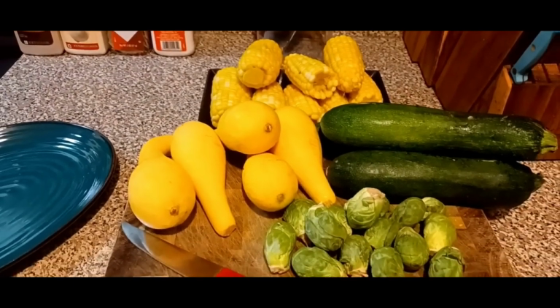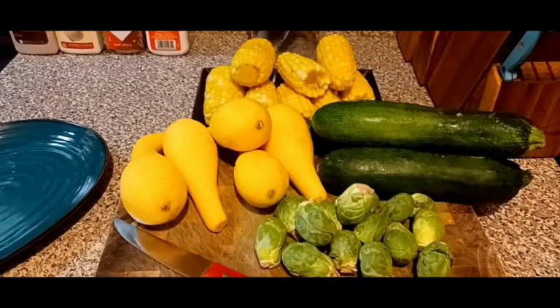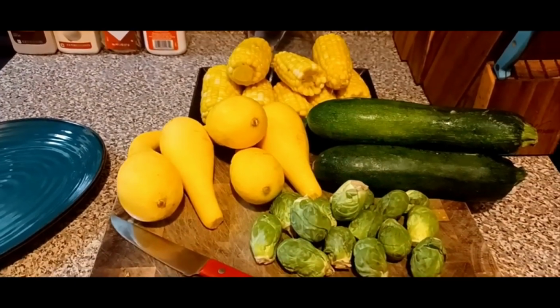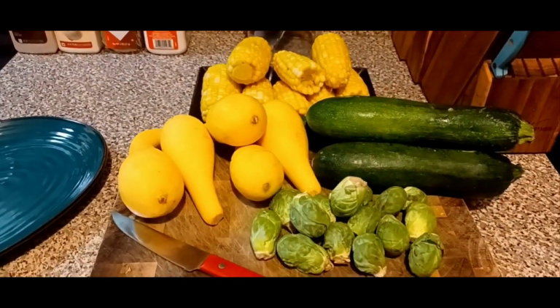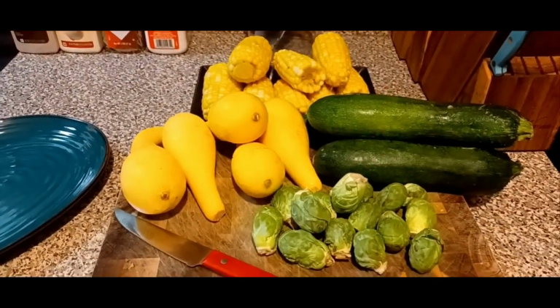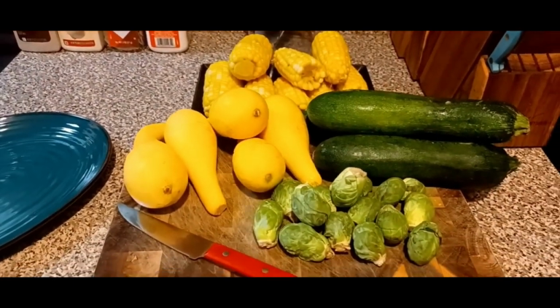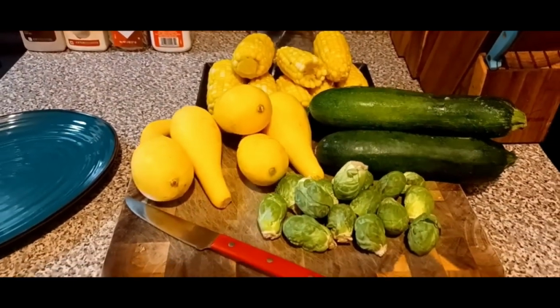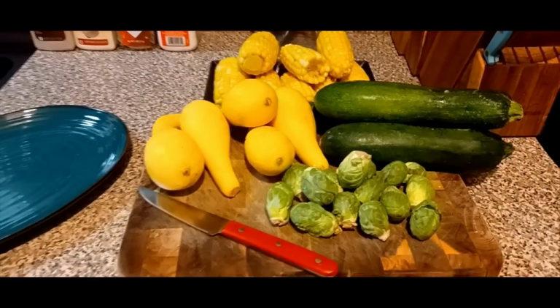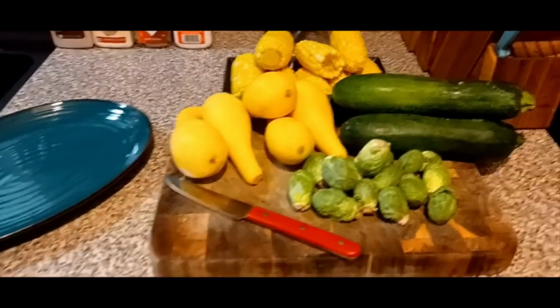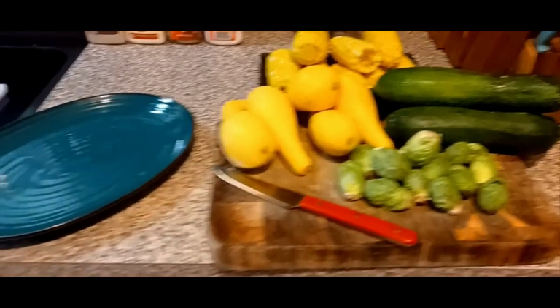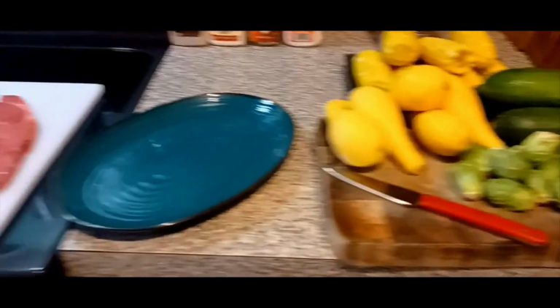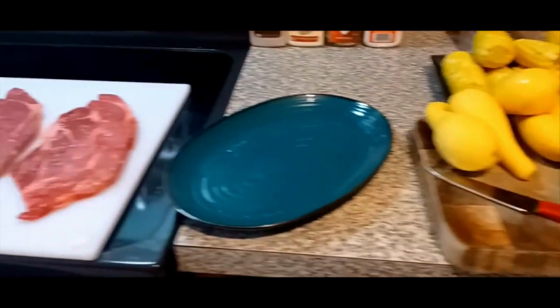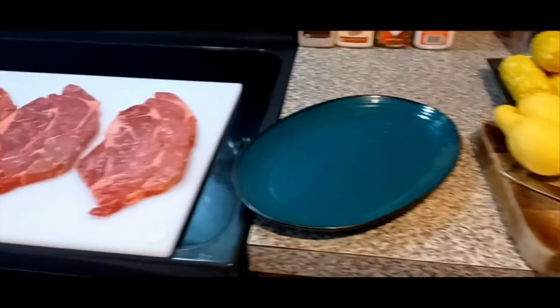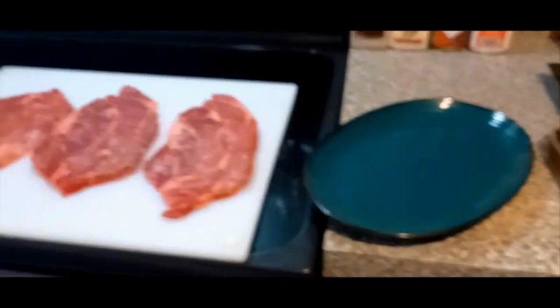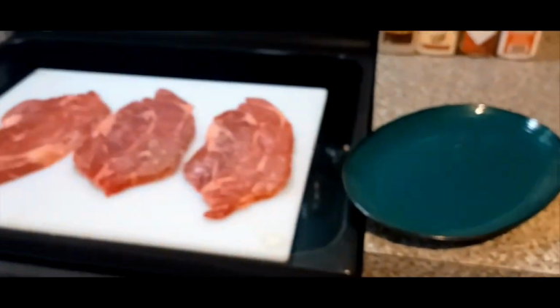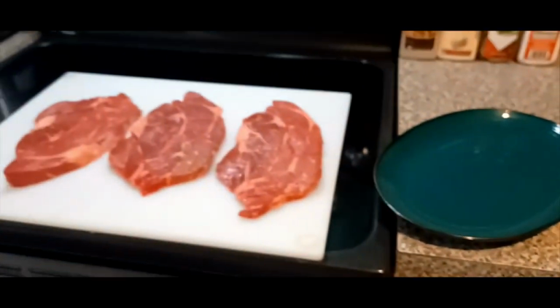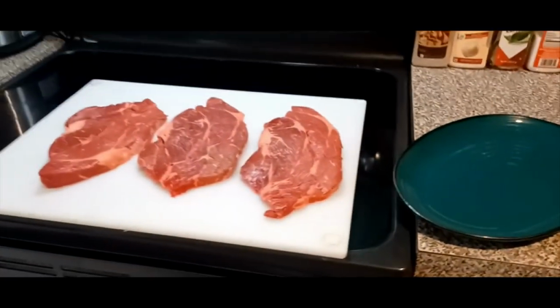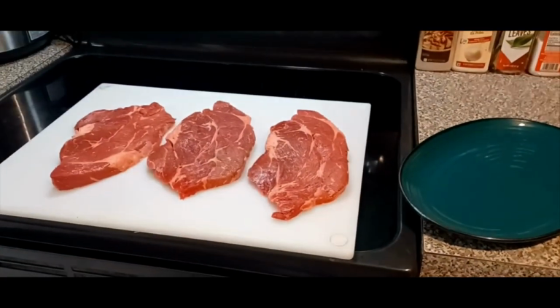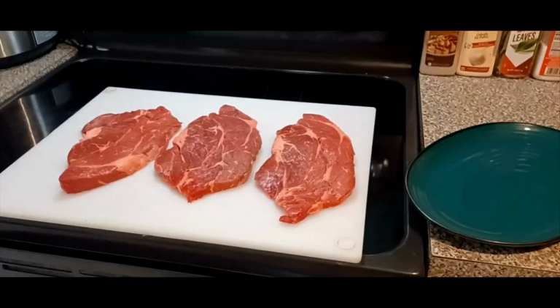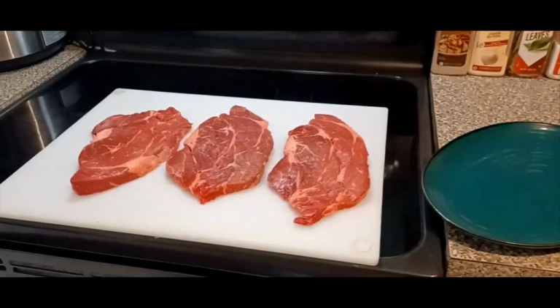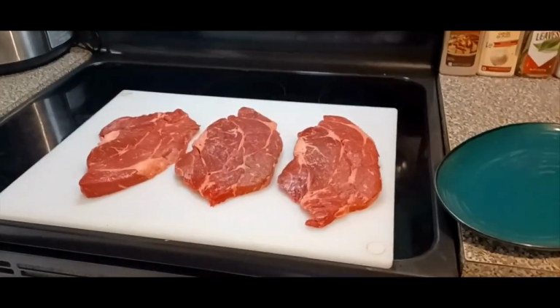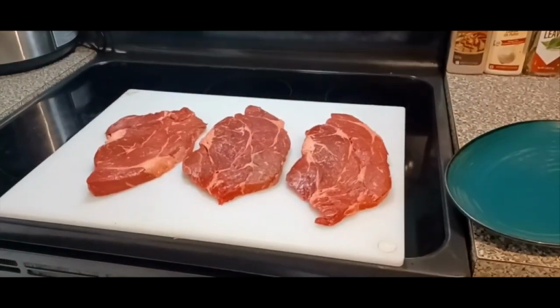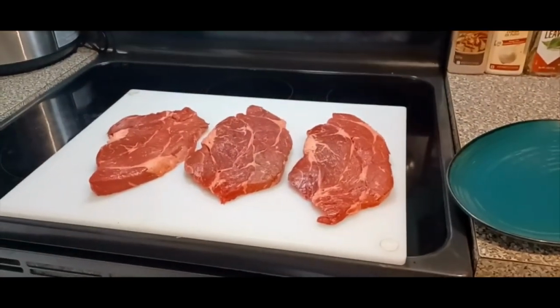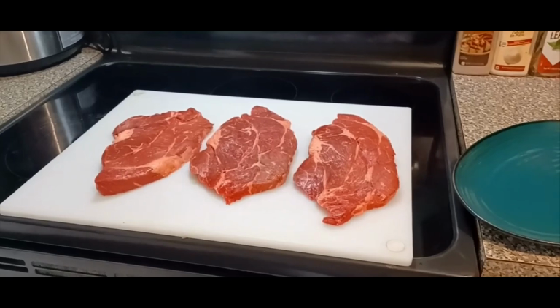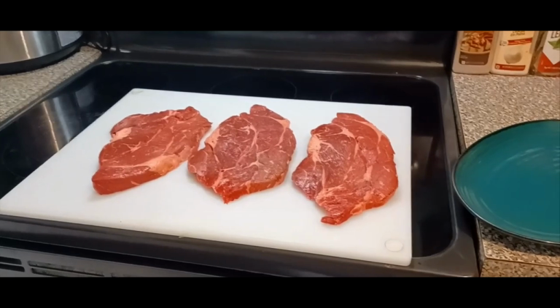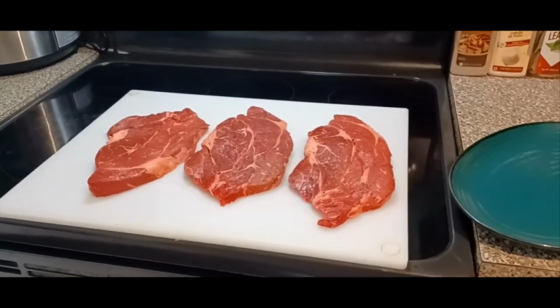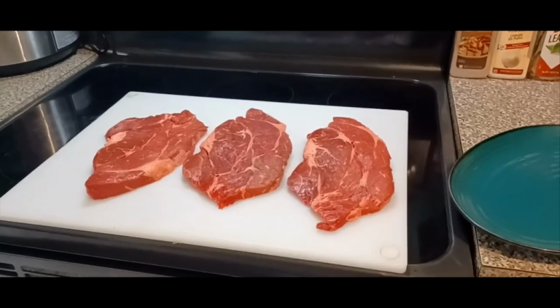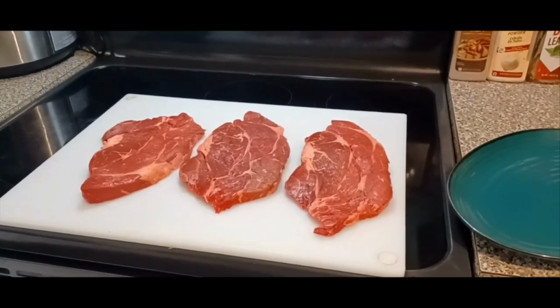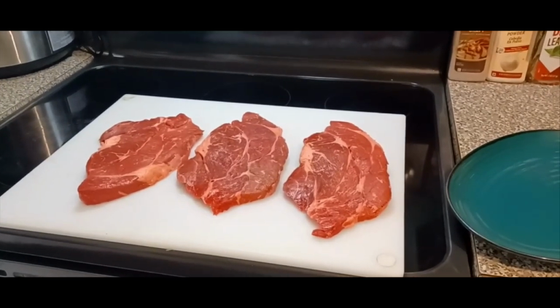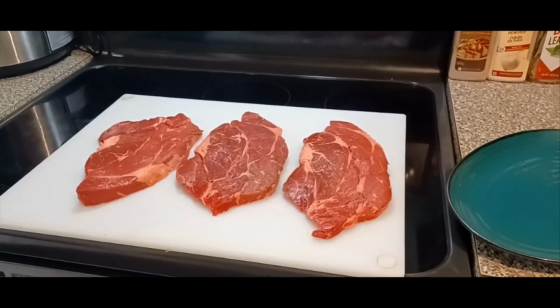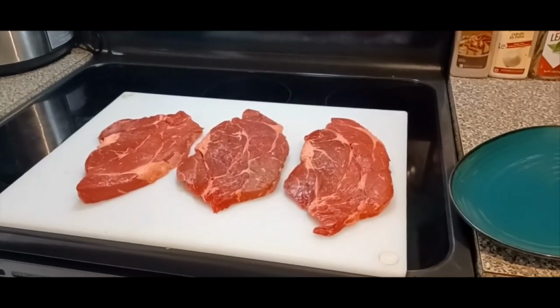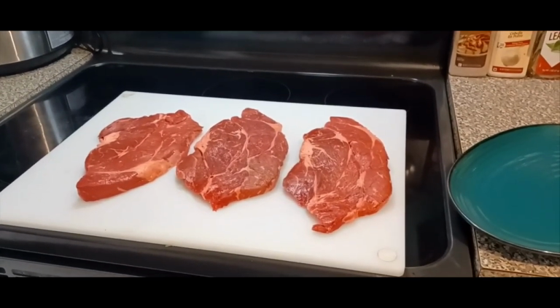I'm also gonna take some regular french fries and crinkle cut french fries and bake them in the oven for 30 minutes on 350 degrees. I'm gonna sprinkle some seasoning and salt on them.